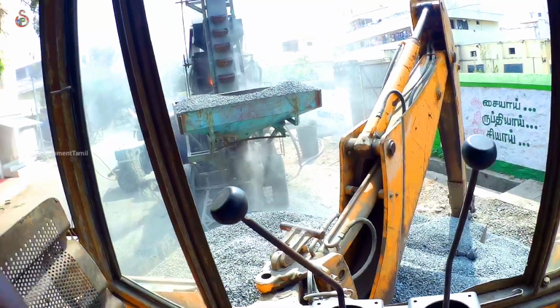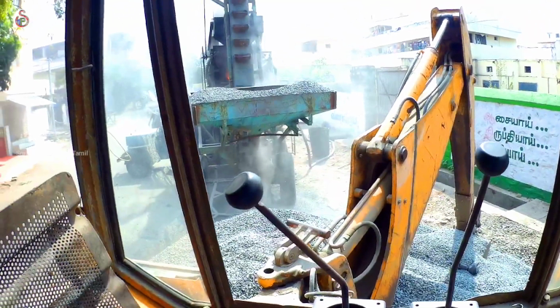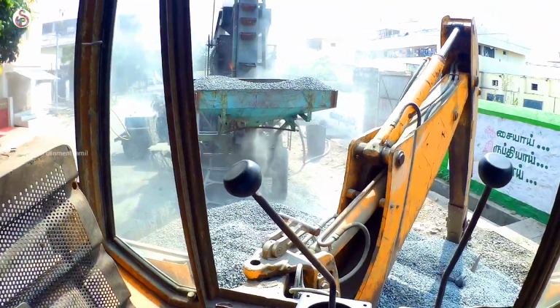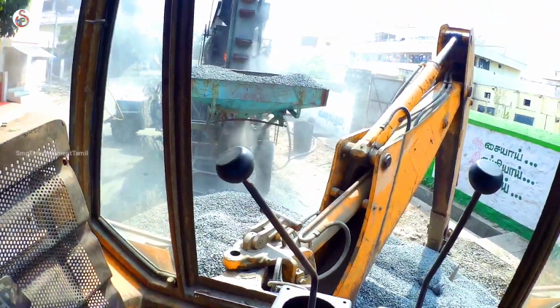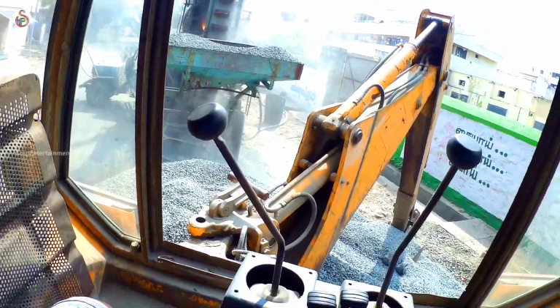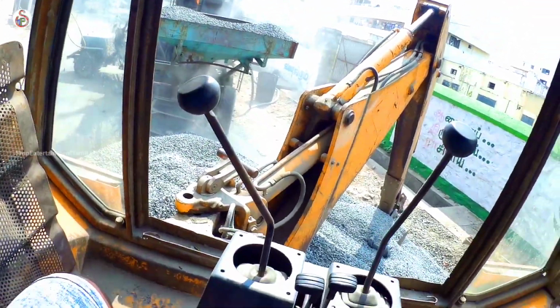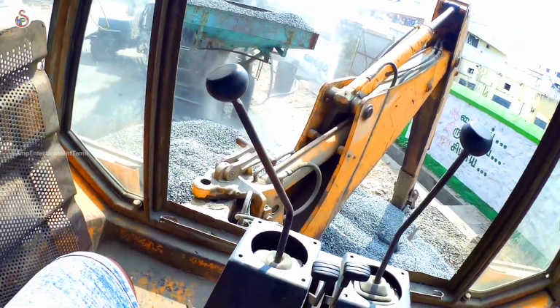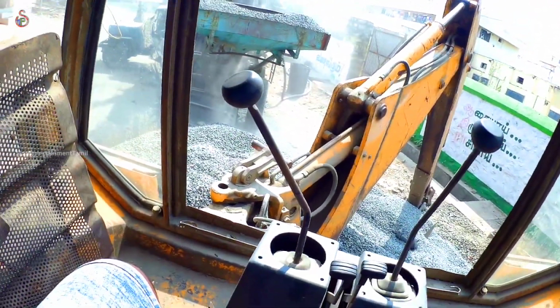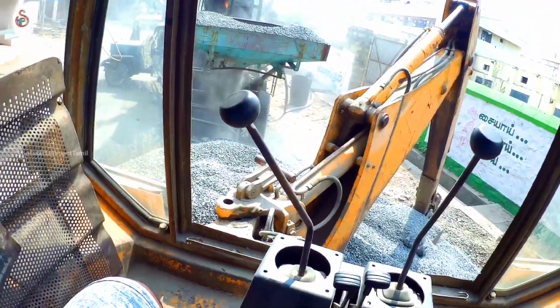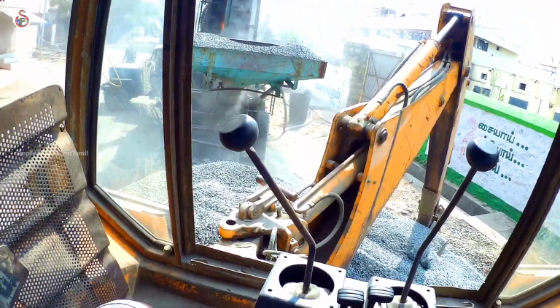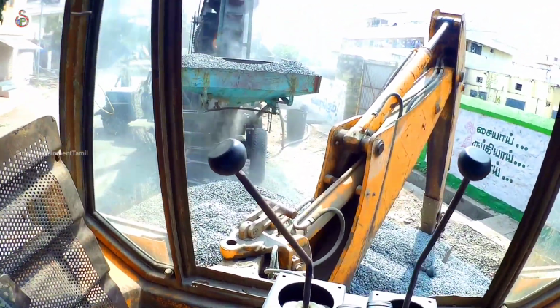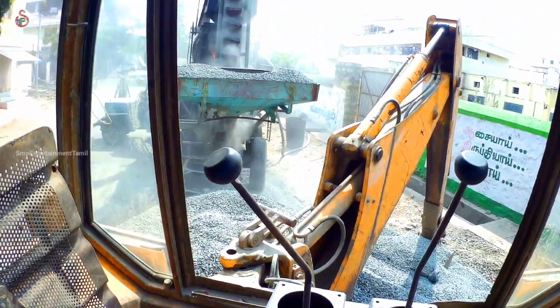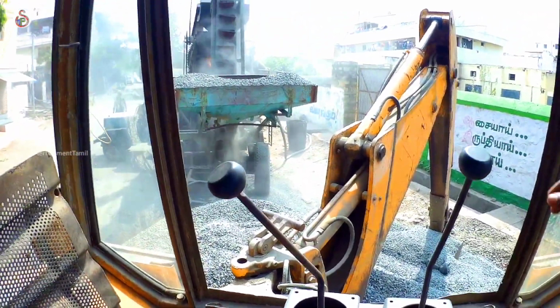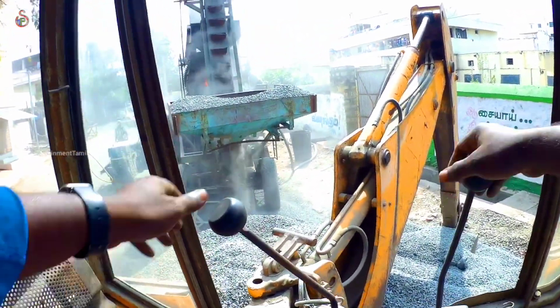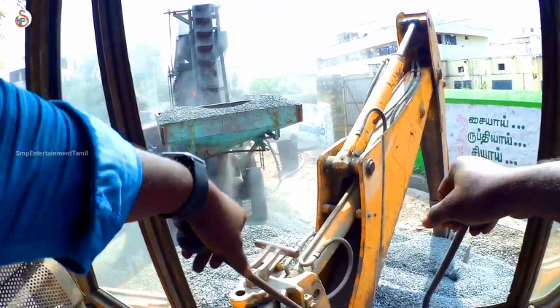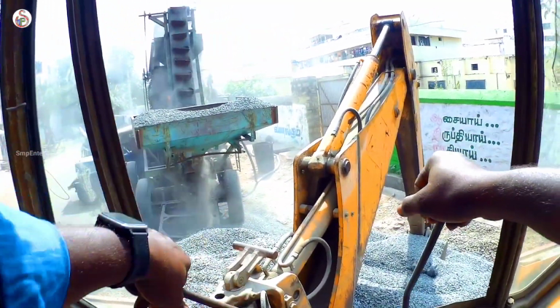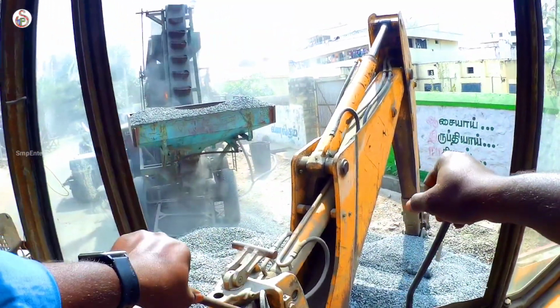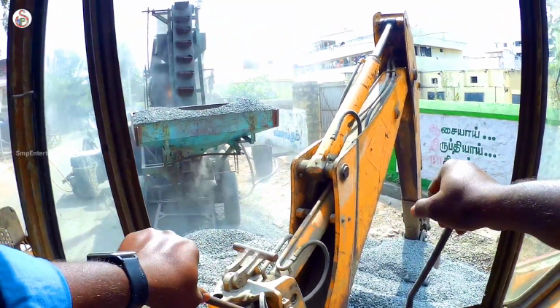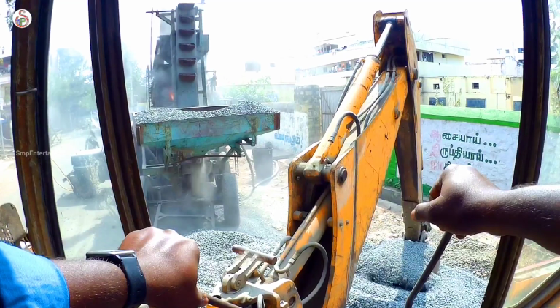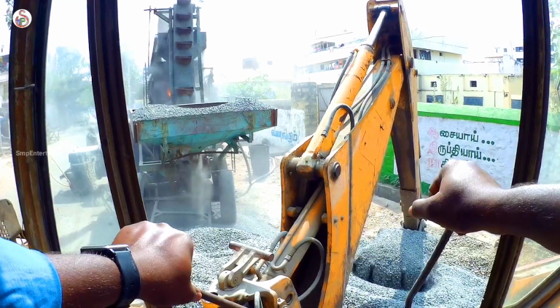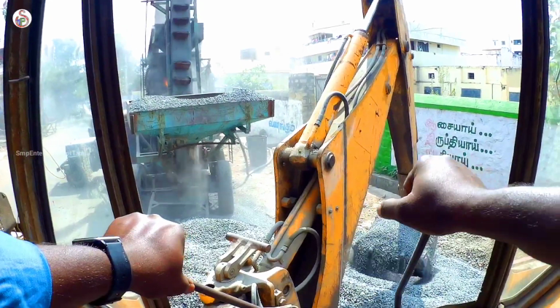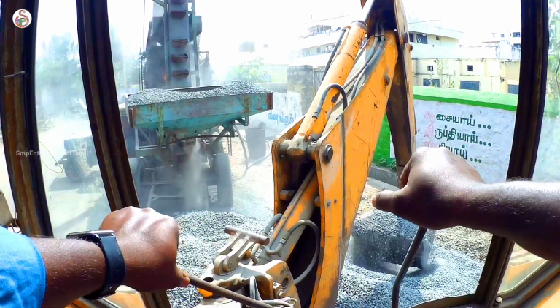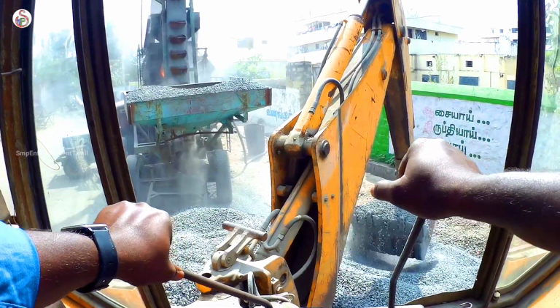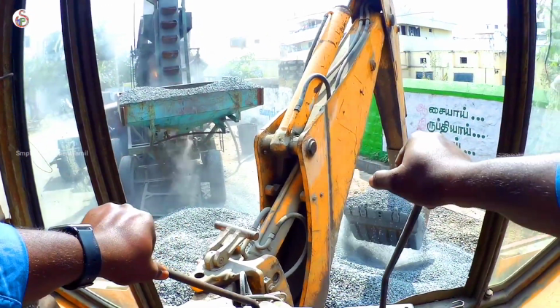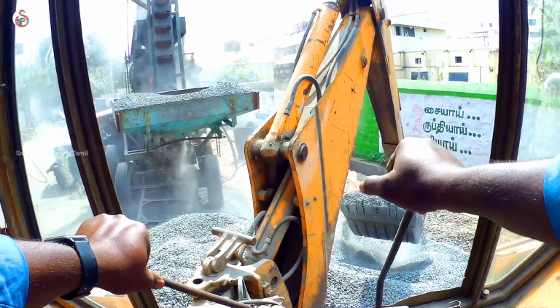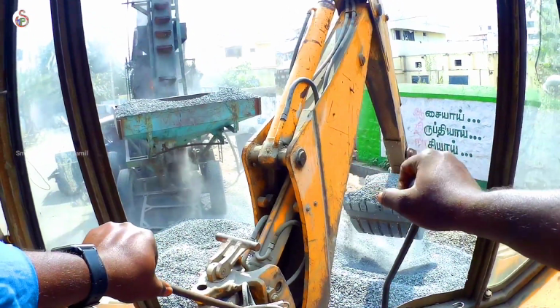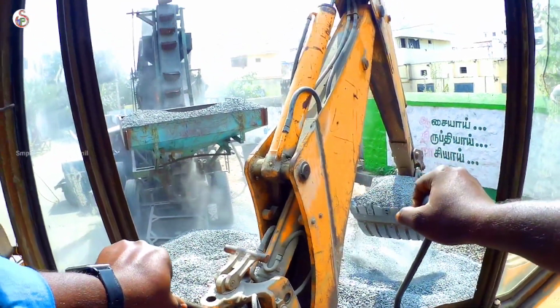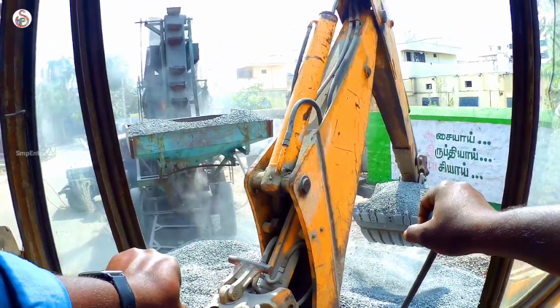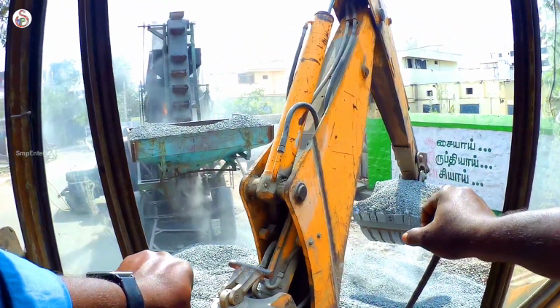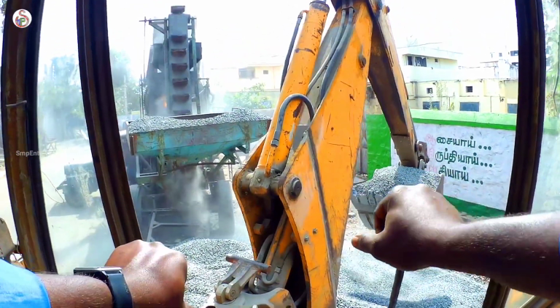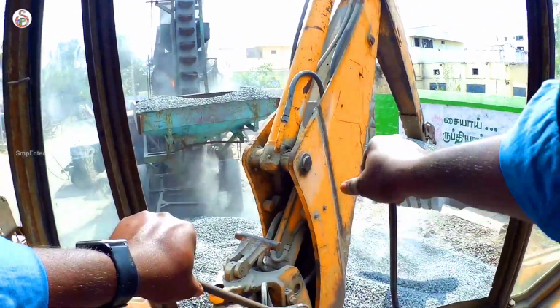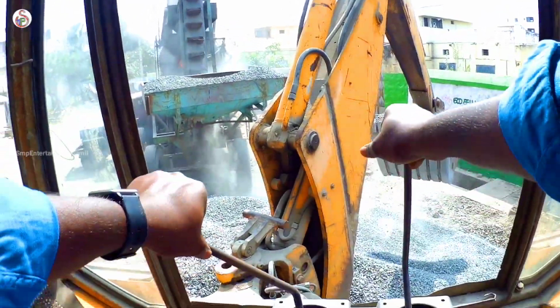Now we are going to load the key in the metal. This is our JCP work.